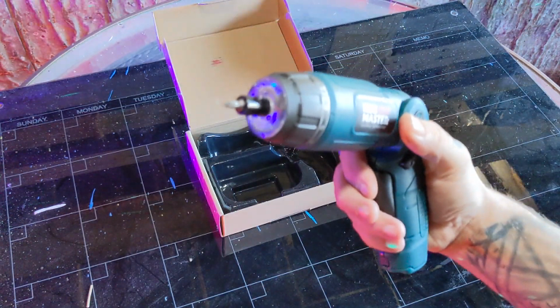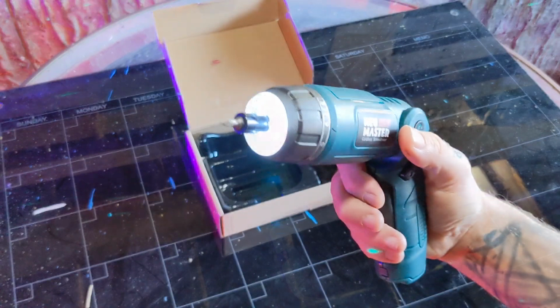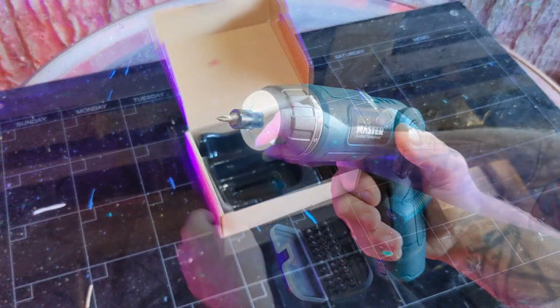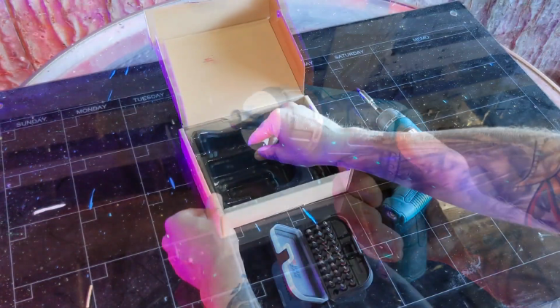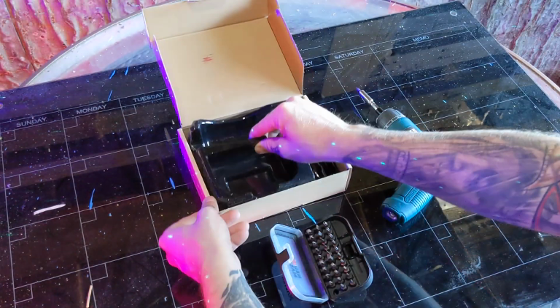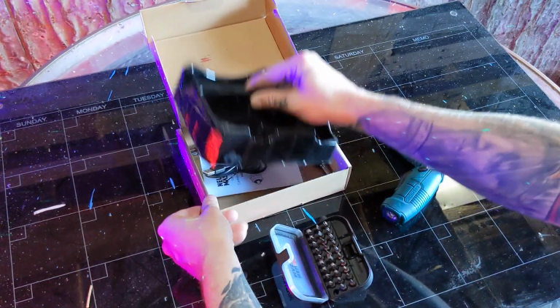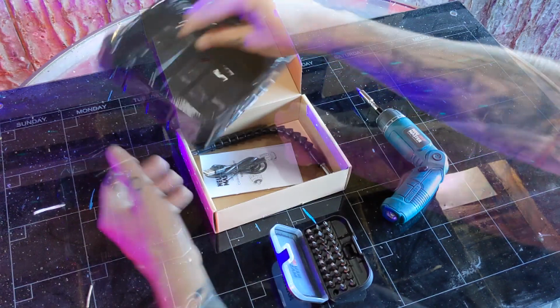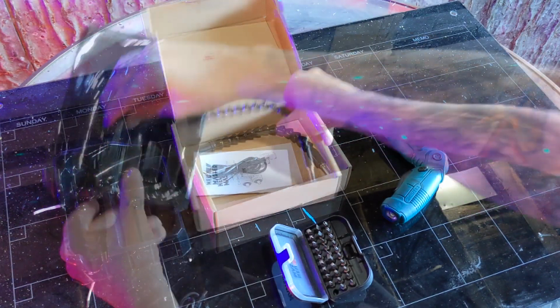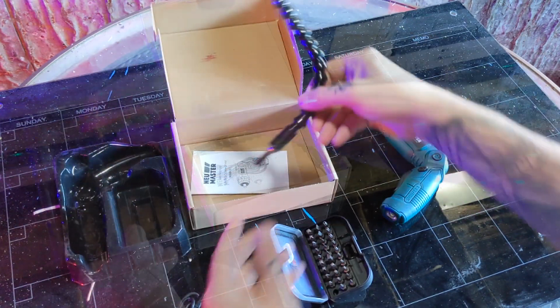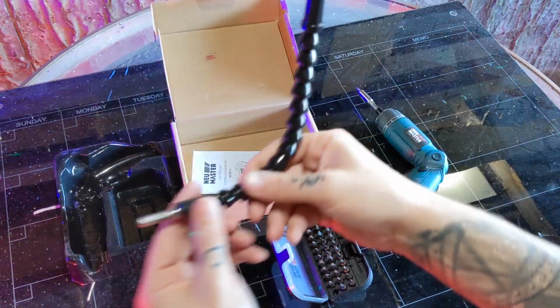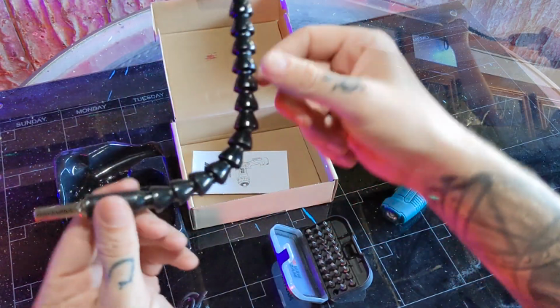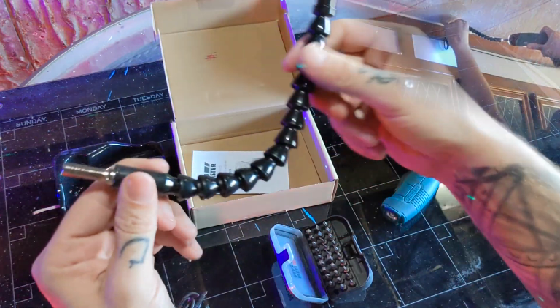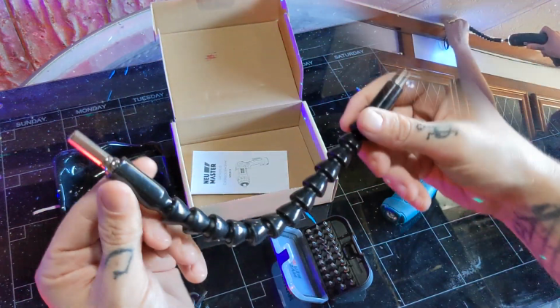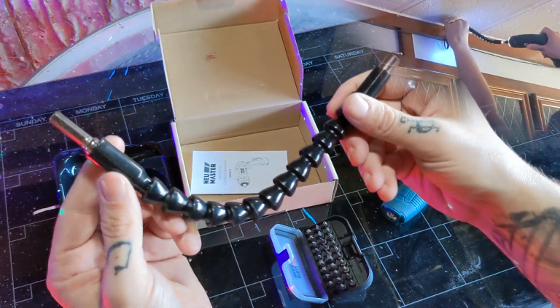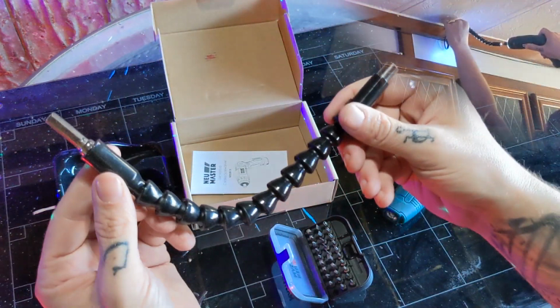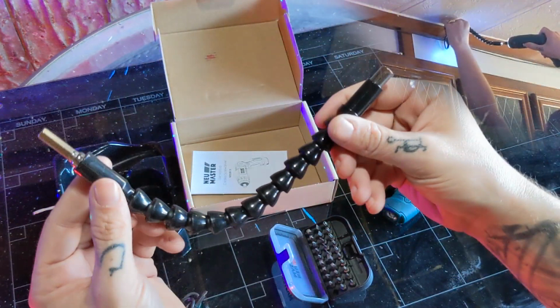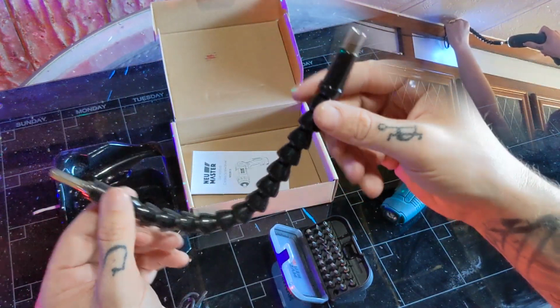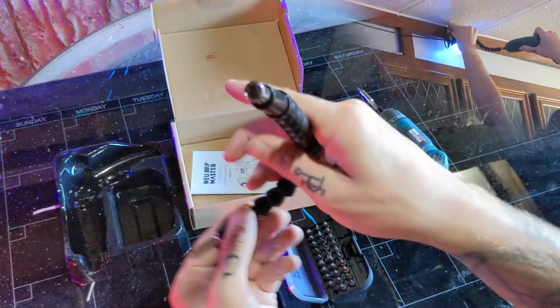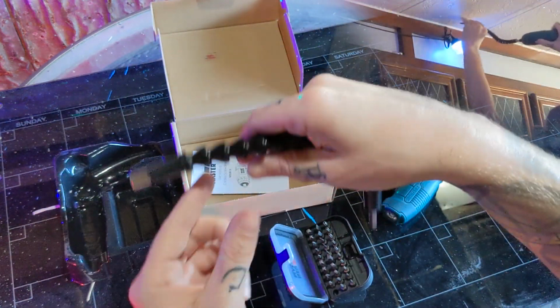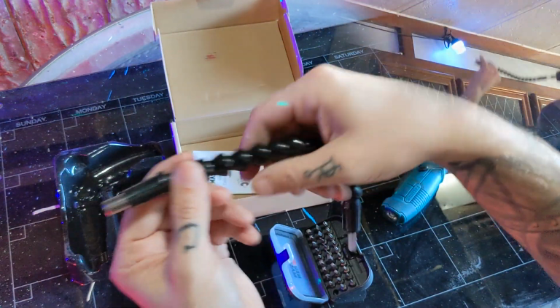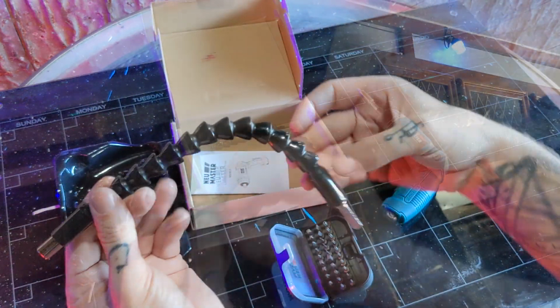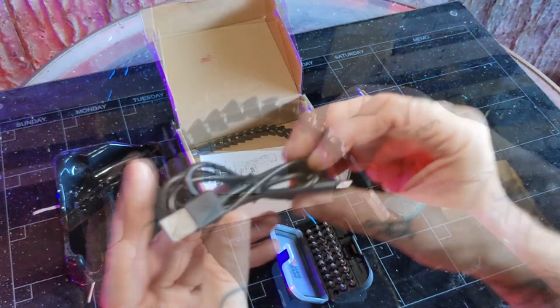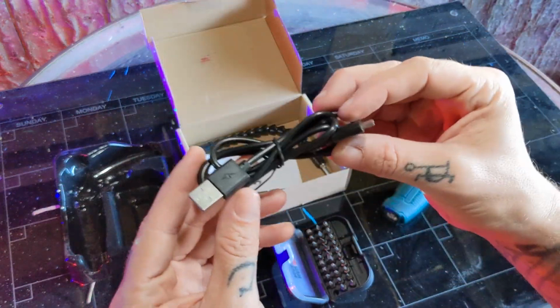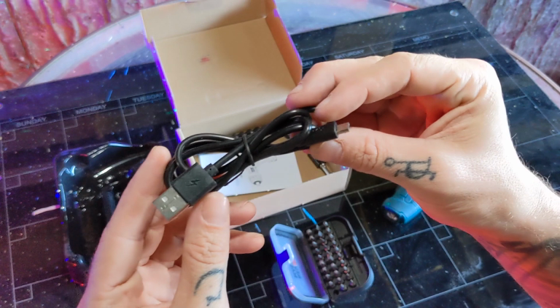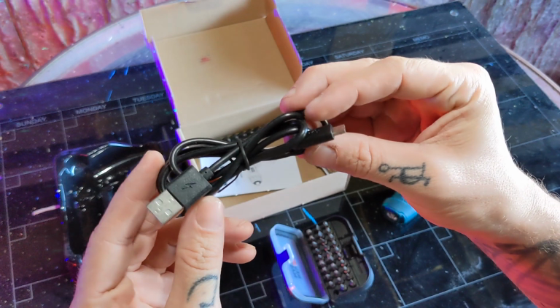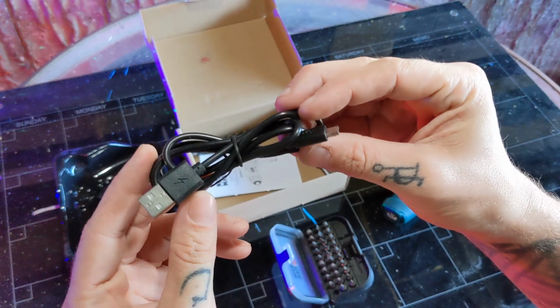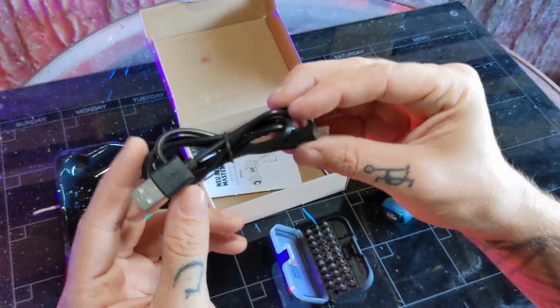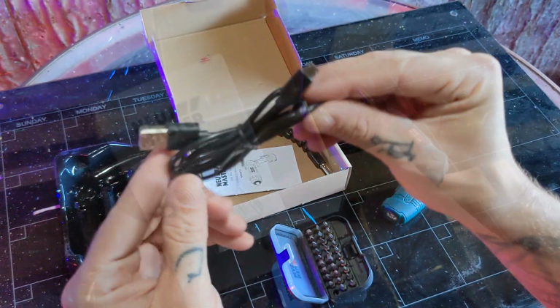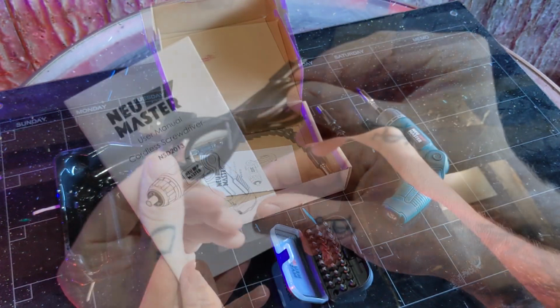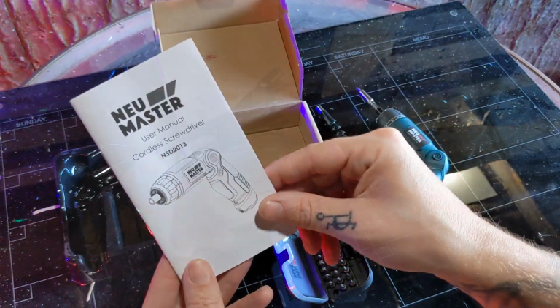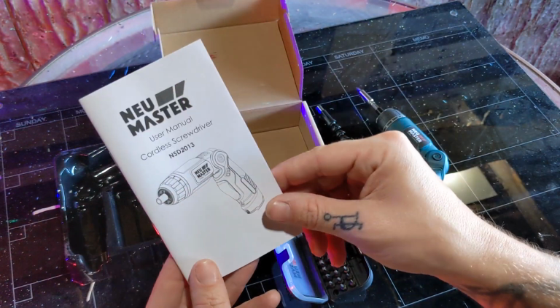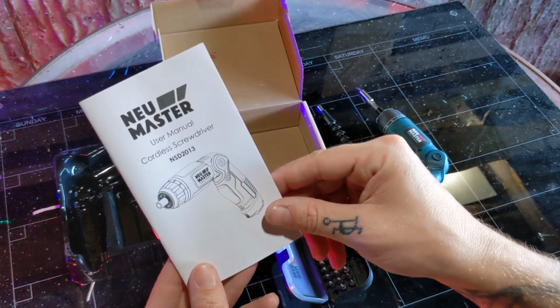Speaking of attachments, also inside the box there's a flexible shaft to get into those really hard to reach places. There's also a USB charging cable as well as a manual.